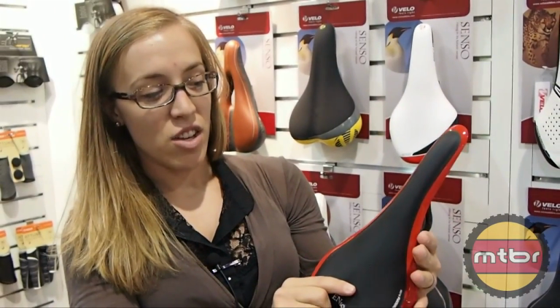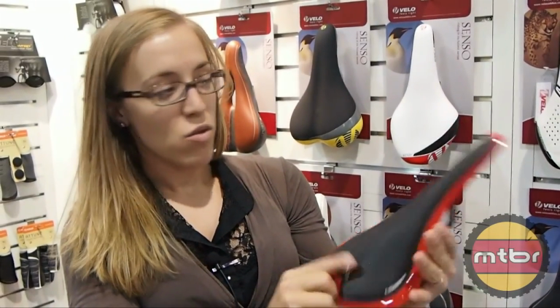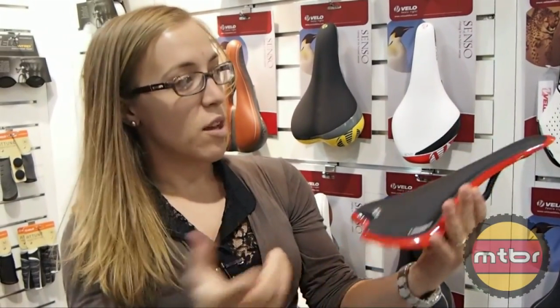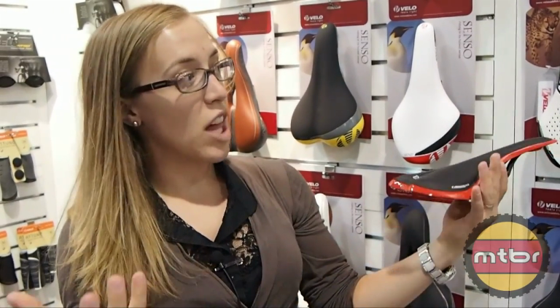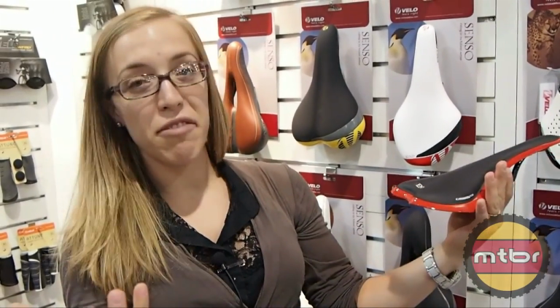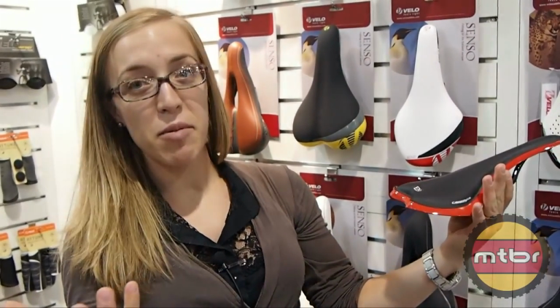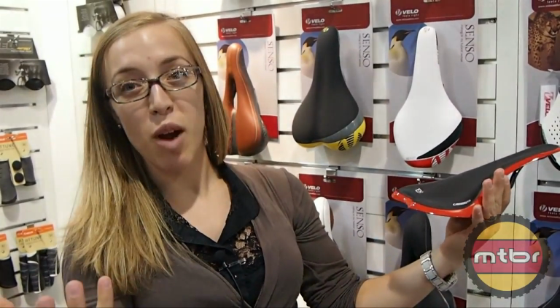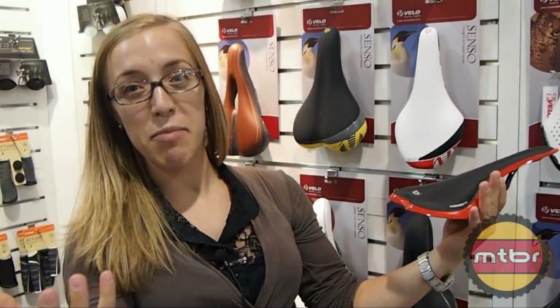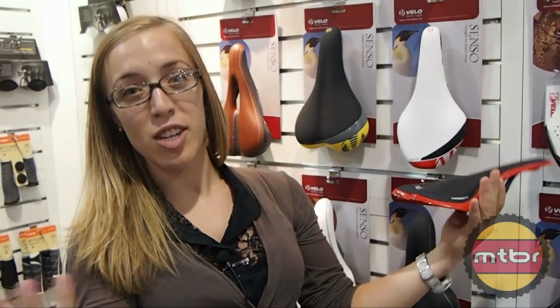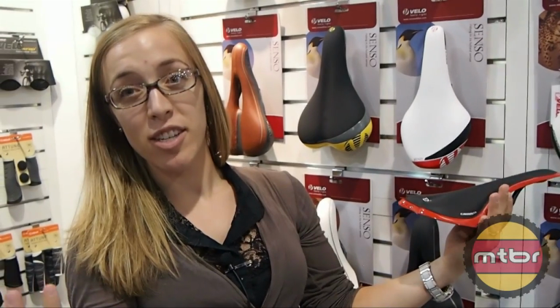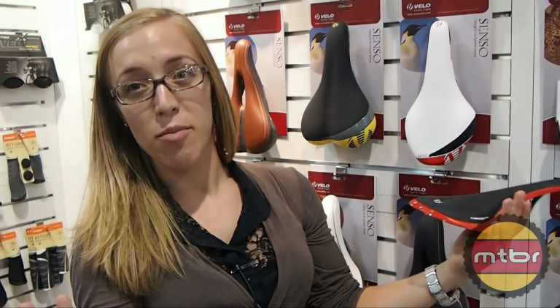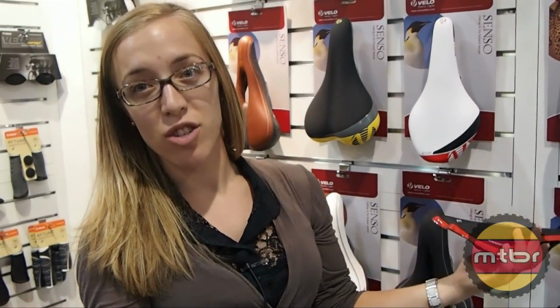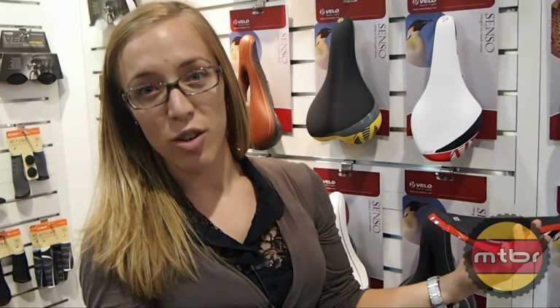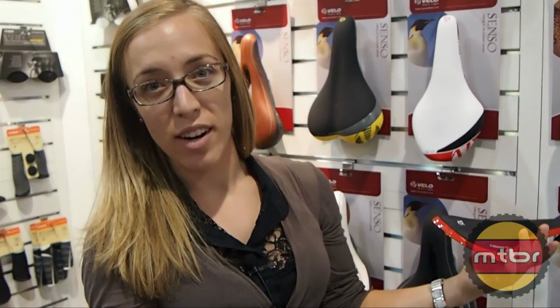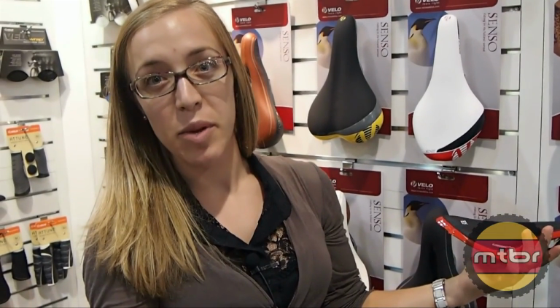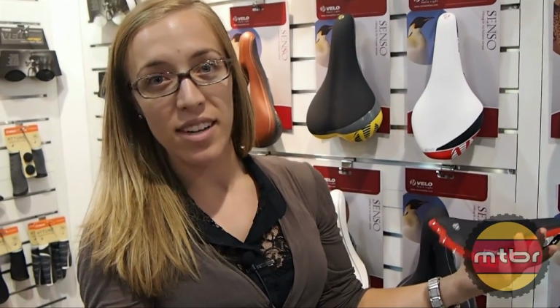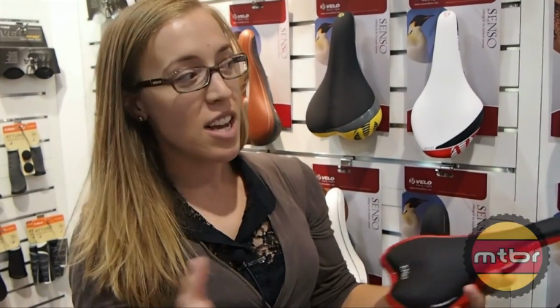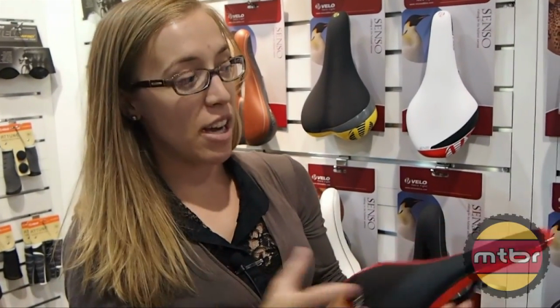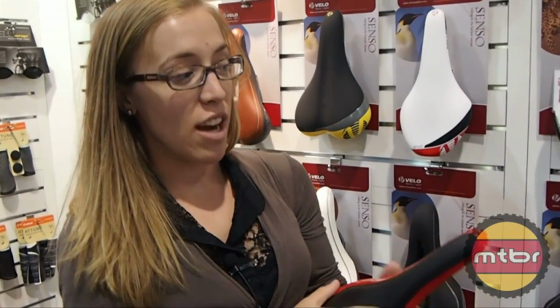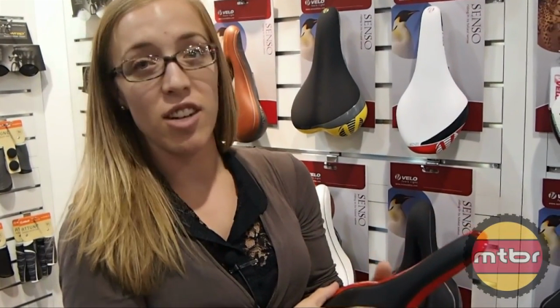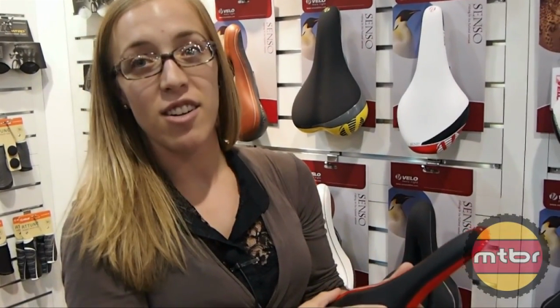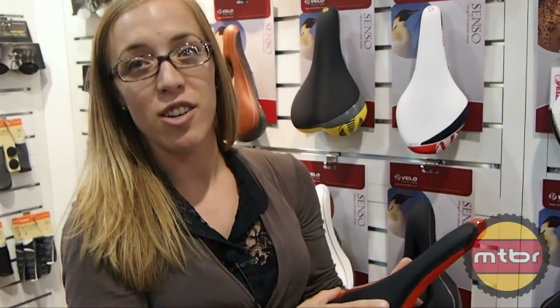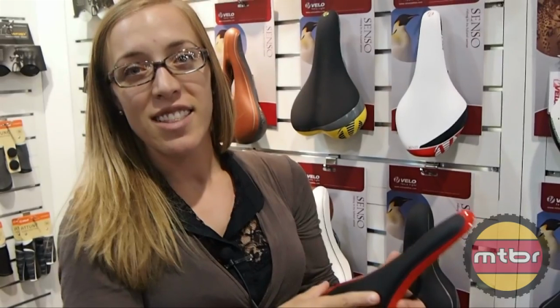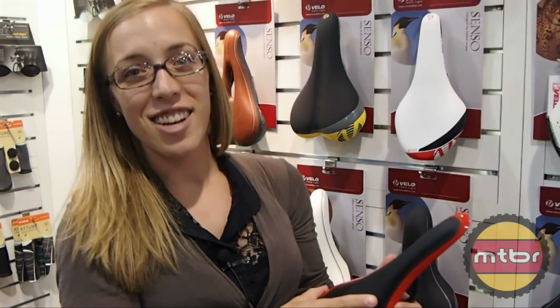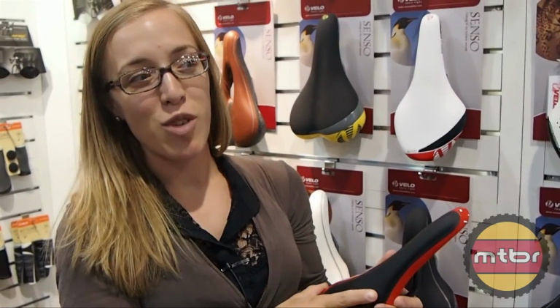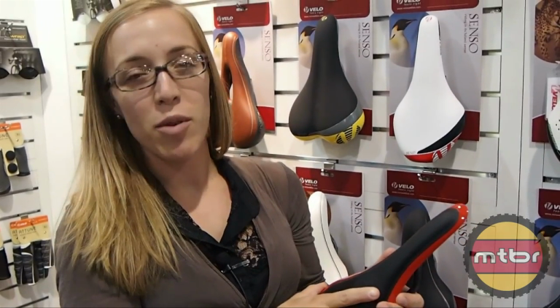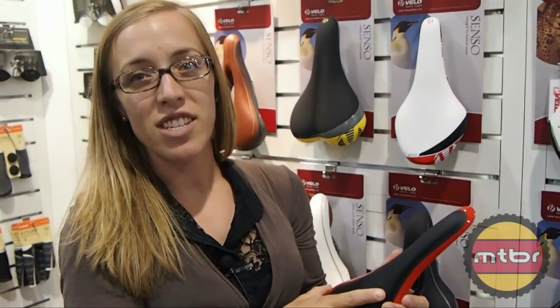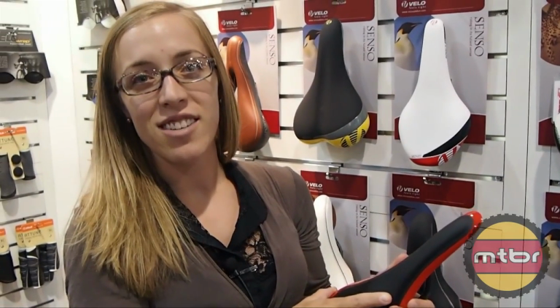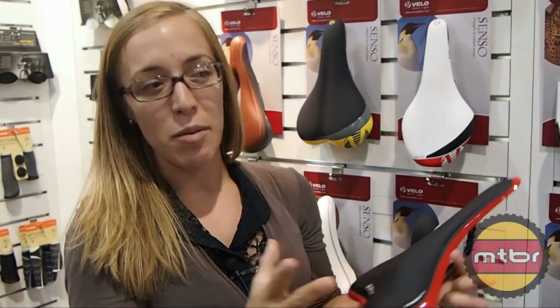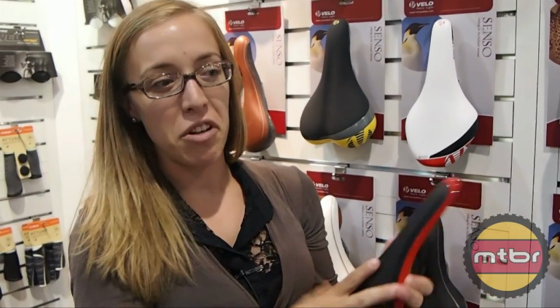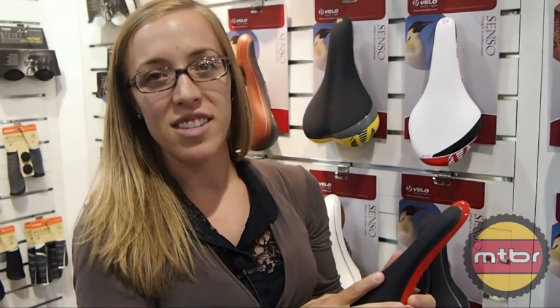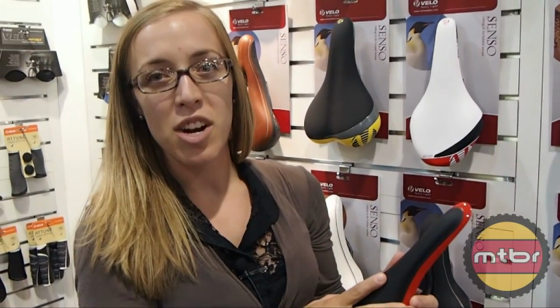One claim to fame worth mentioning: Mary Stromberg, who just won a gold medal in BMX, actually rides Velo saddles. That's one of our most recent great things in the press.